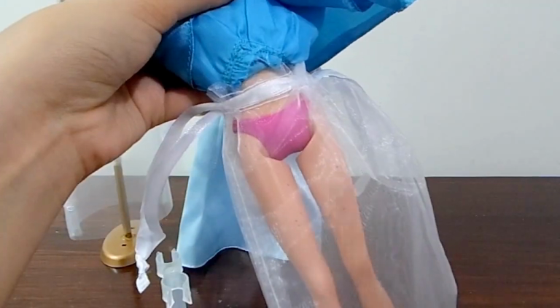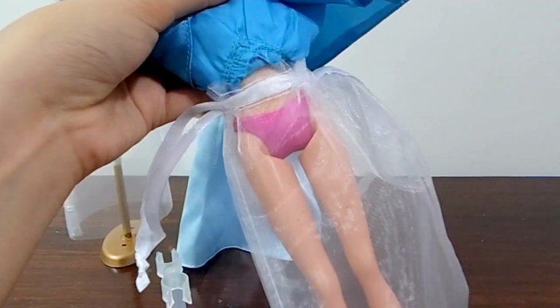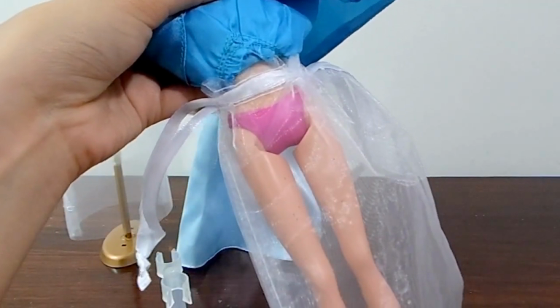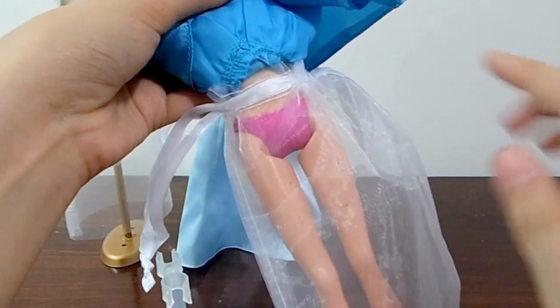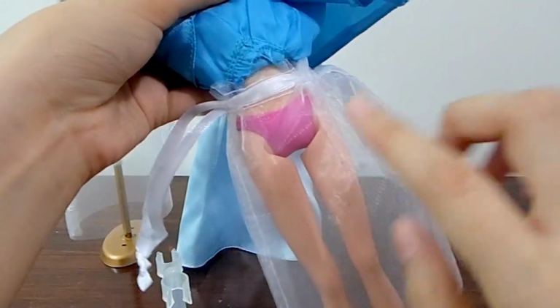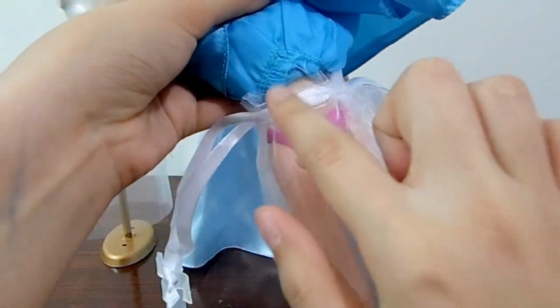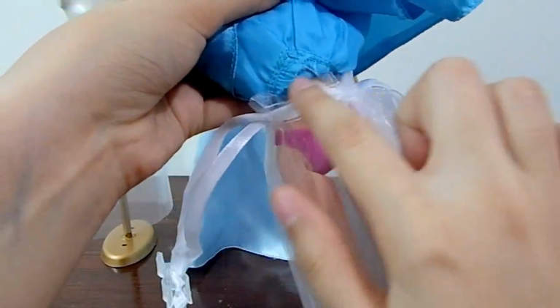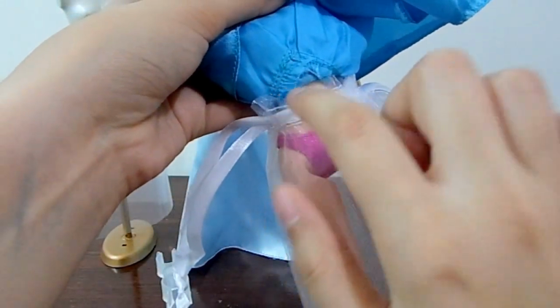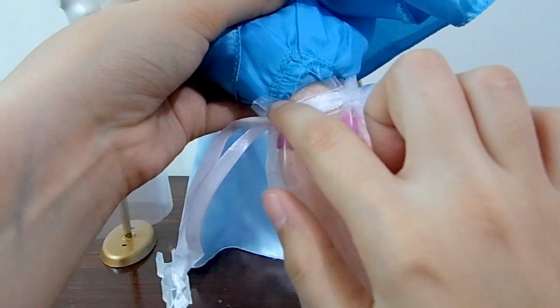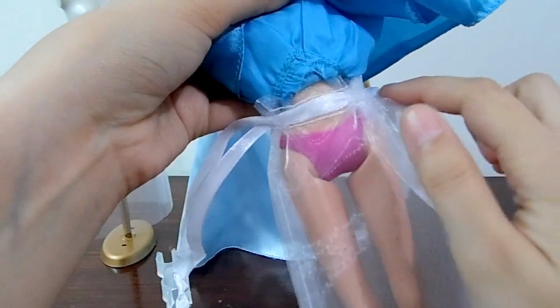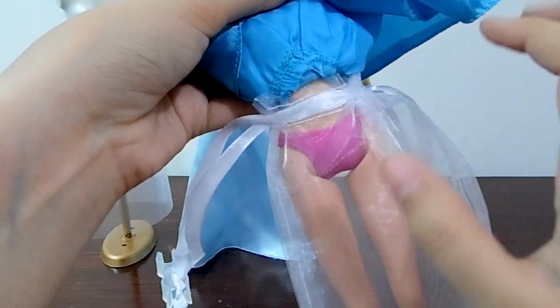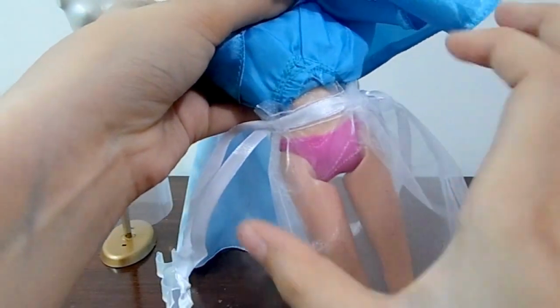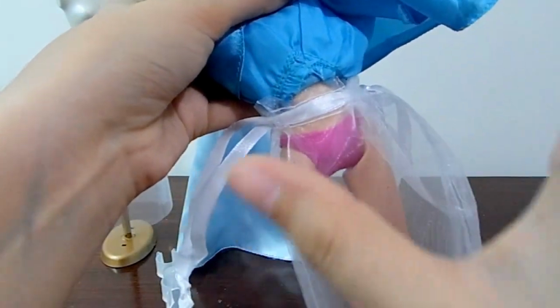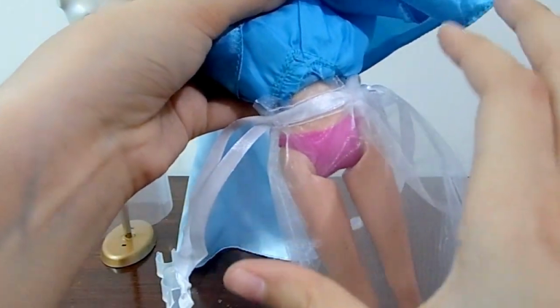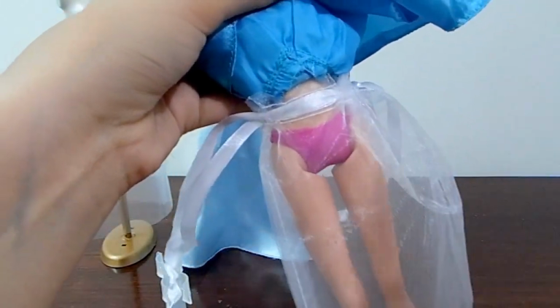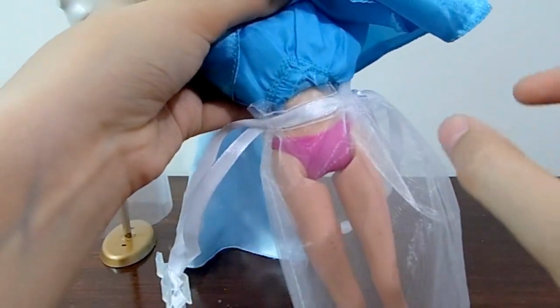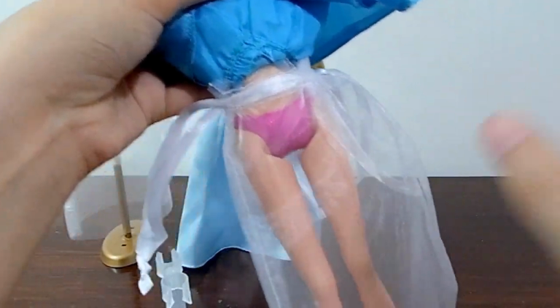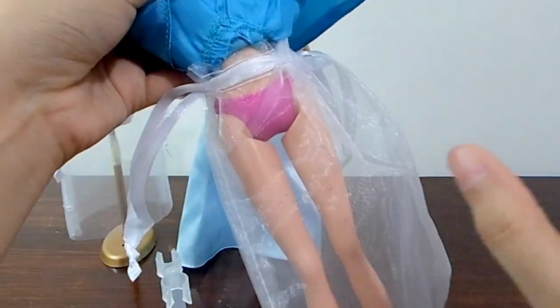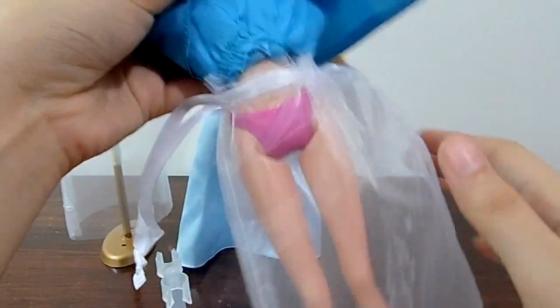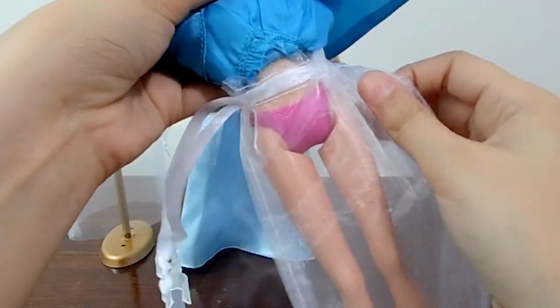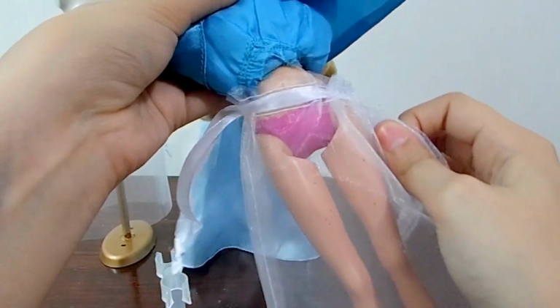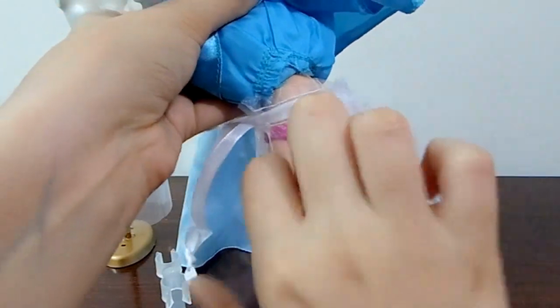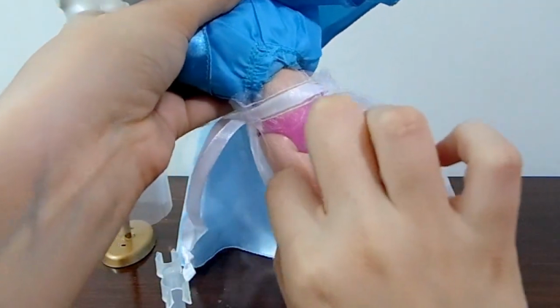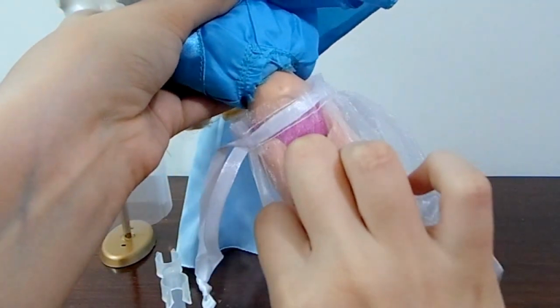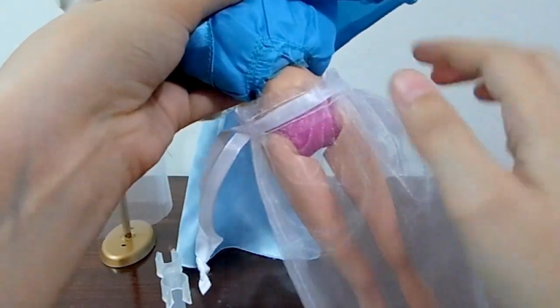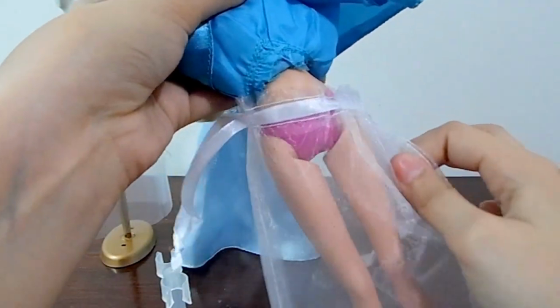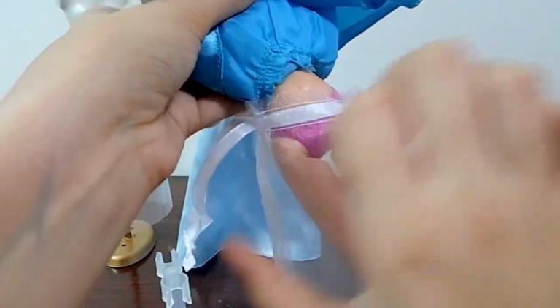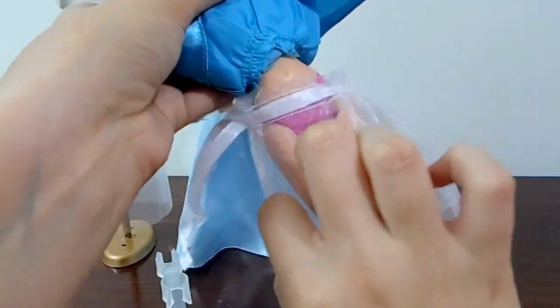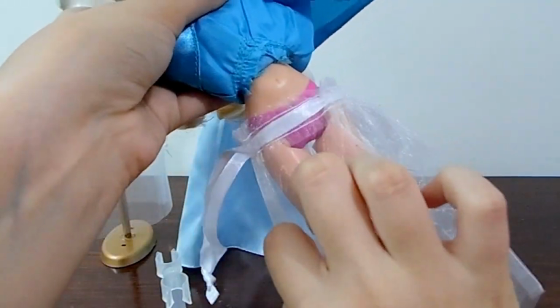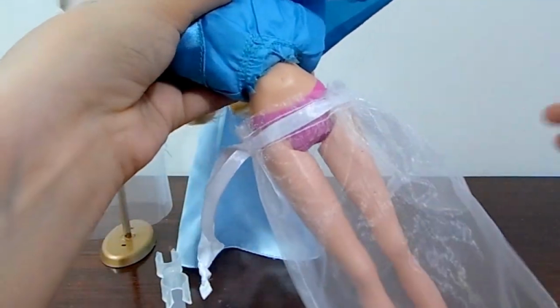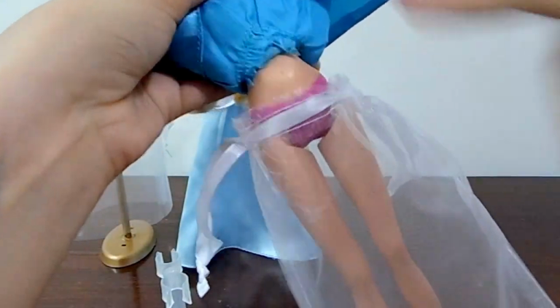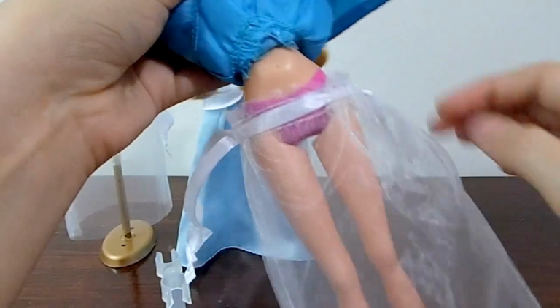As a tip, I want you to know that if you put the petticoat on her waist it will create a lot of volume in the waist area and it will look weird. So I recommend you to put it down to her hip, and that way it won't look weird with the dress on.